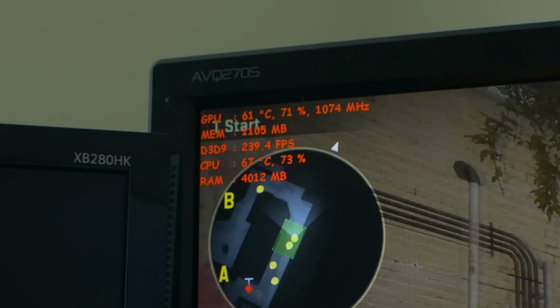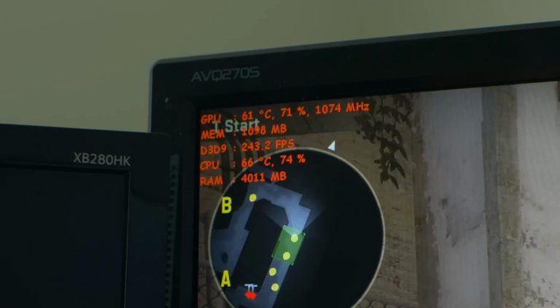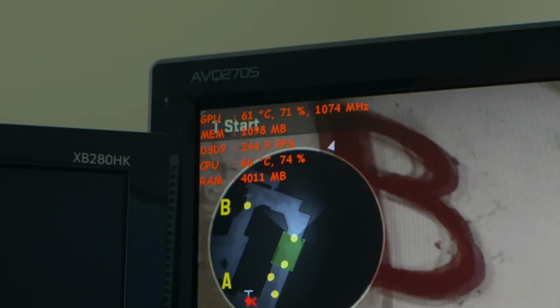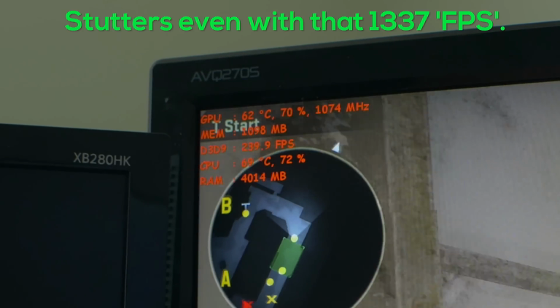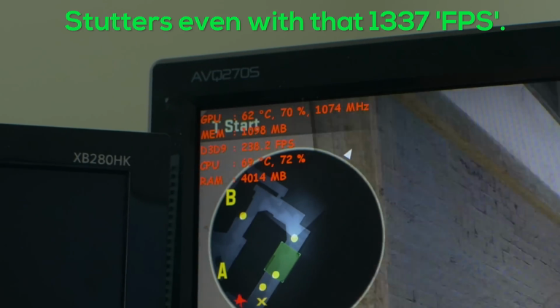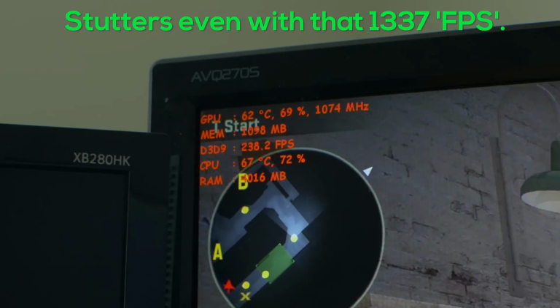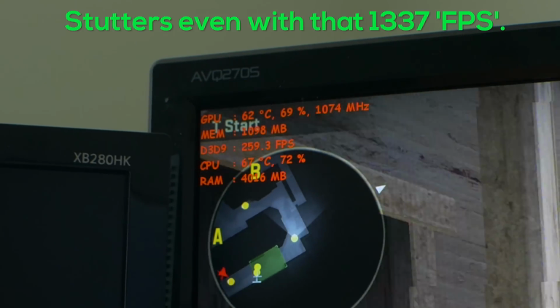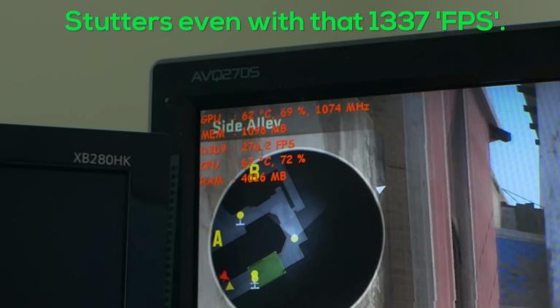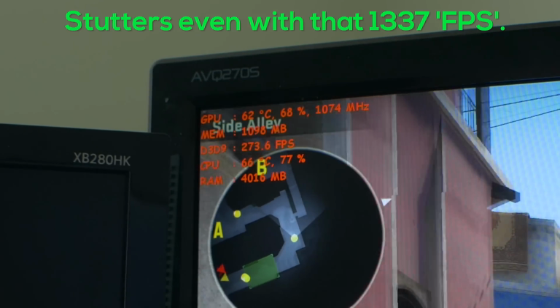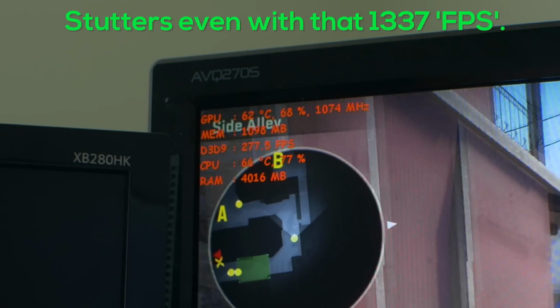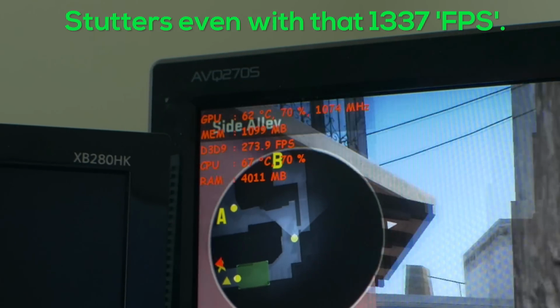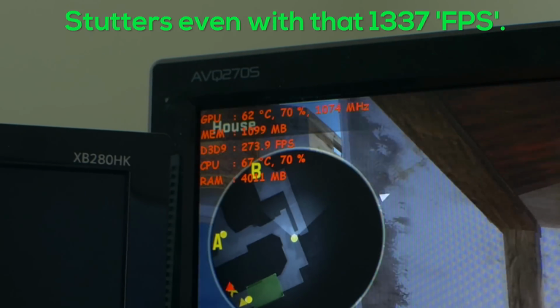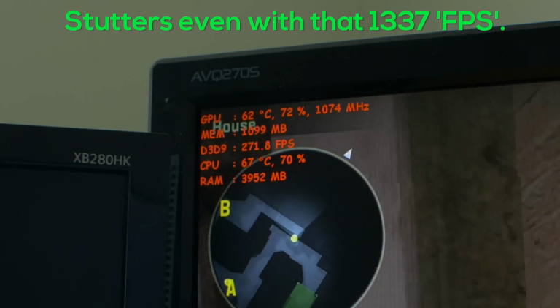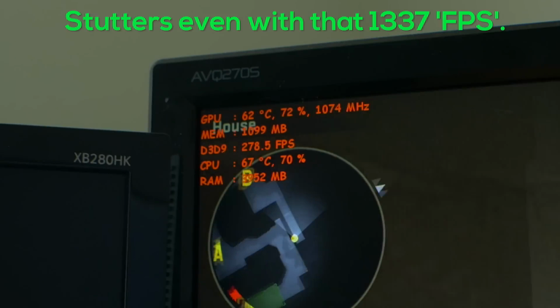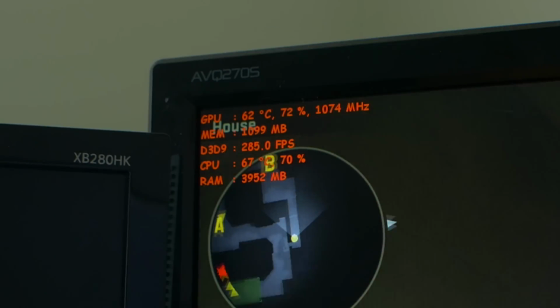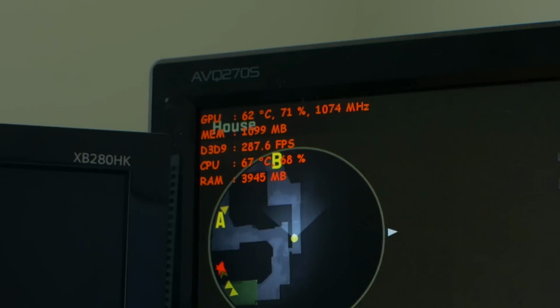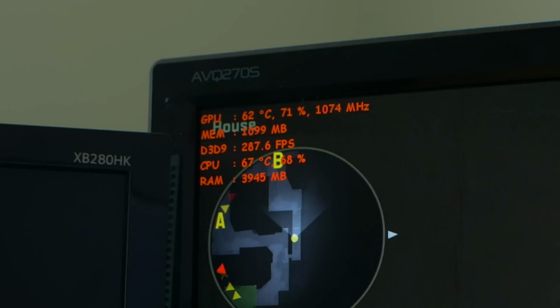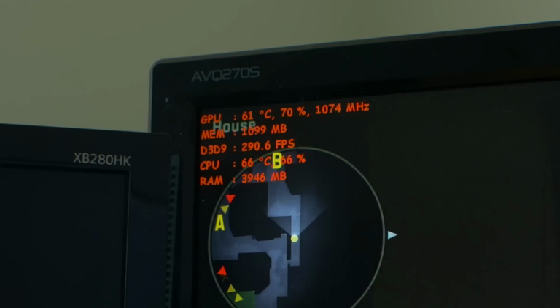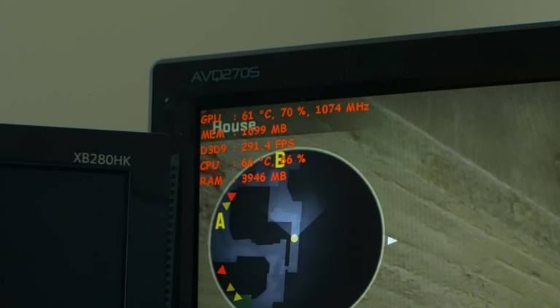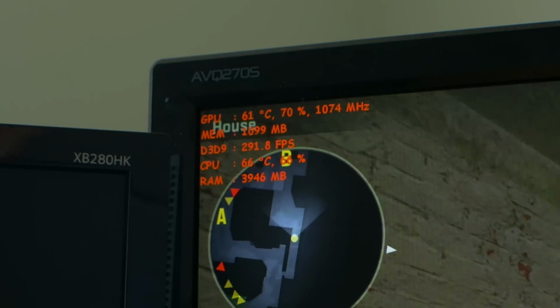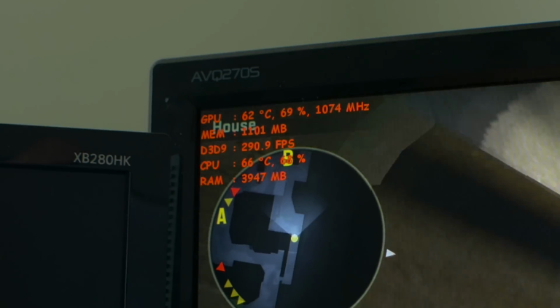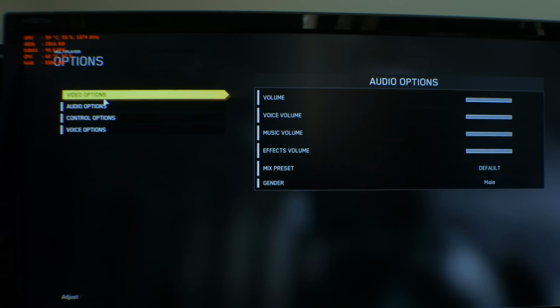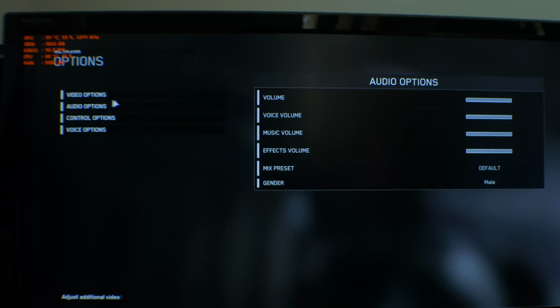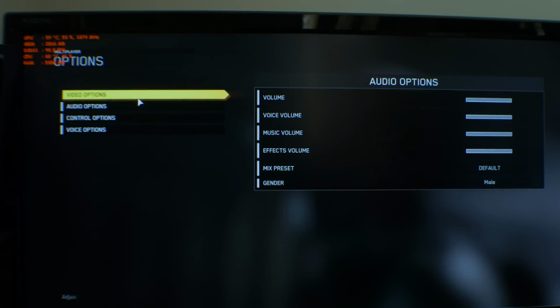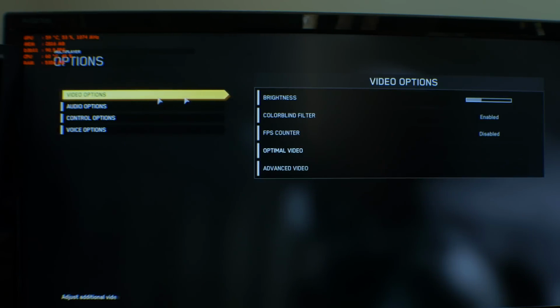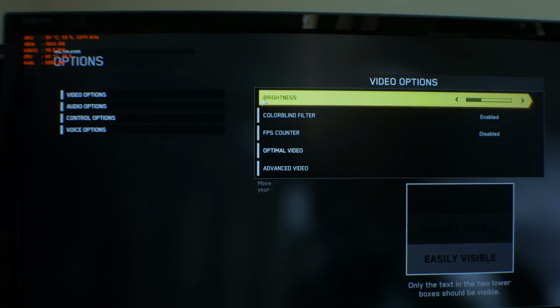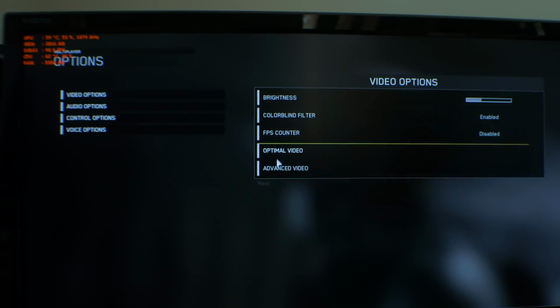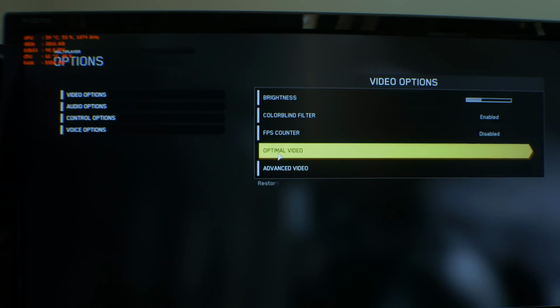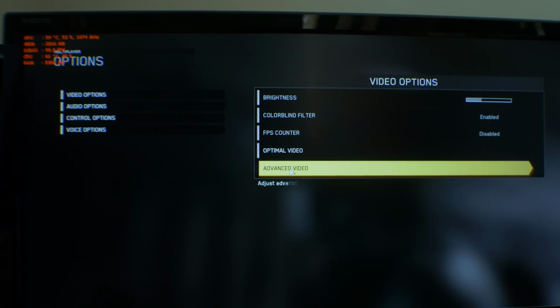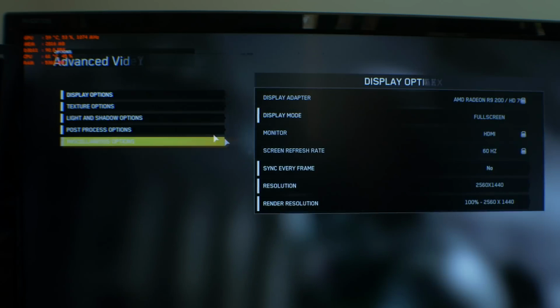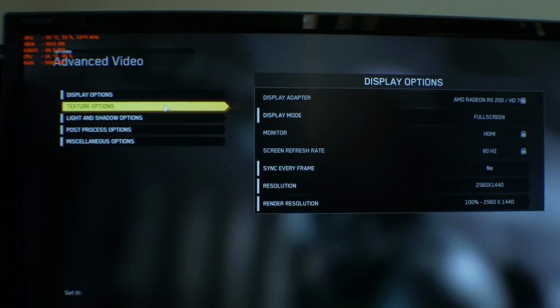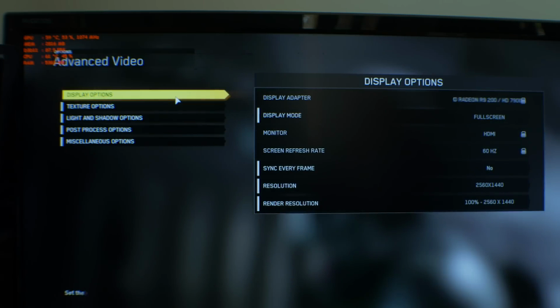In games I tested, I turned down and sometimes completely off any anti-aliasing settings. As for the CPU side of things, turning off or down settings like shadows, draw distance, and physics — like bullet impacts, for example — can help greatly in increasing frames and reducing stuttering.